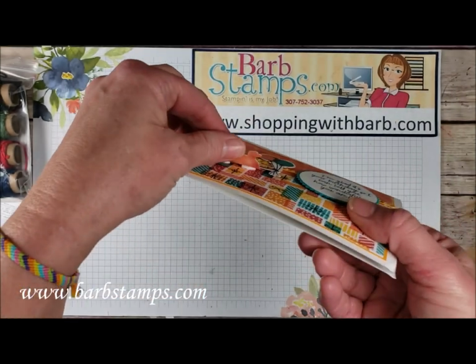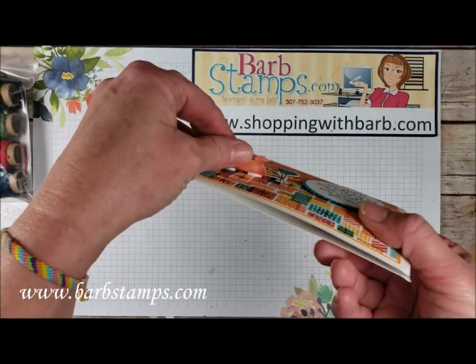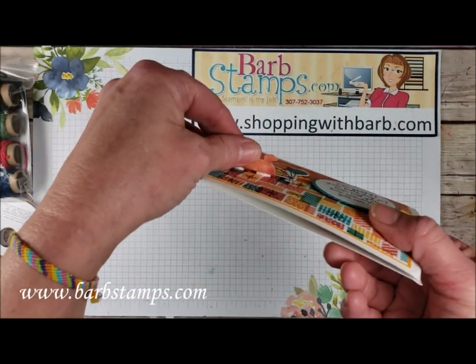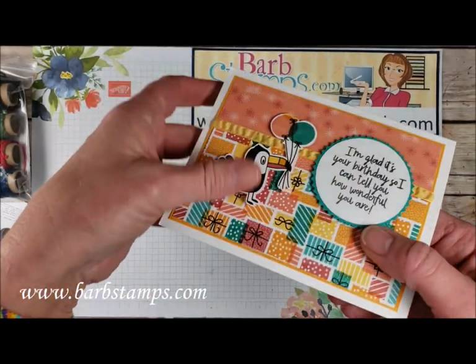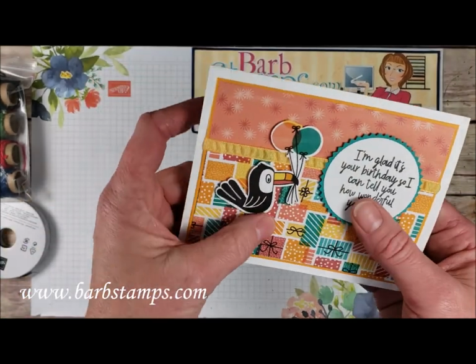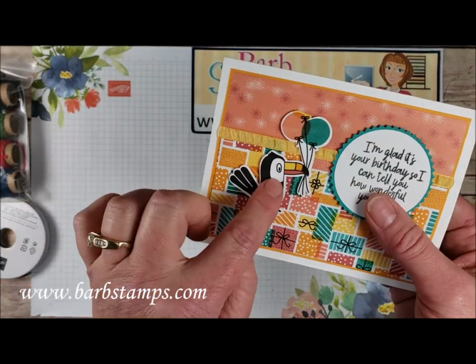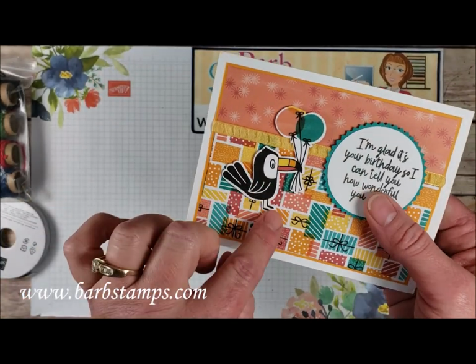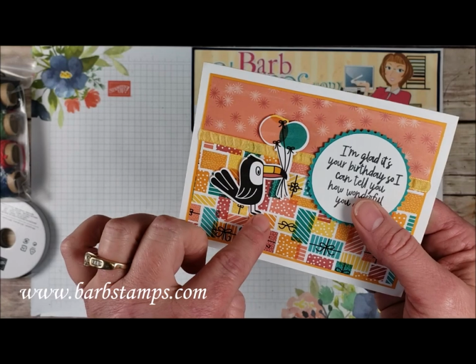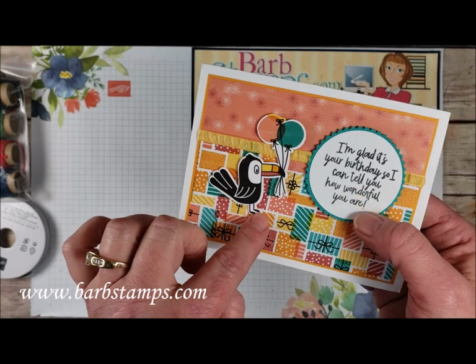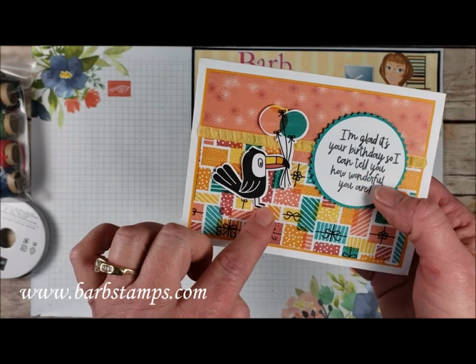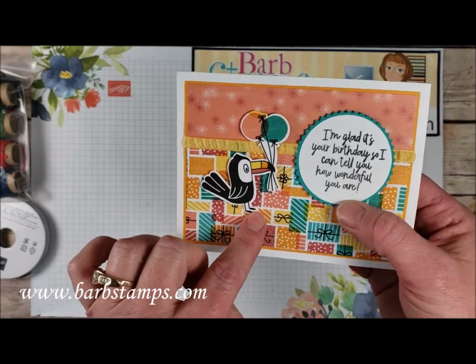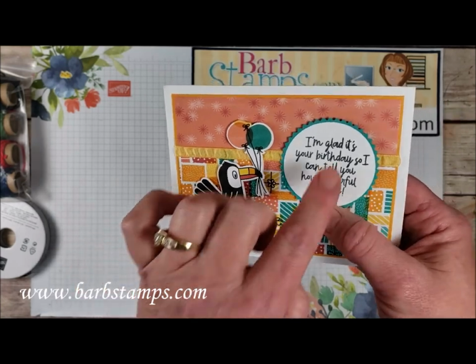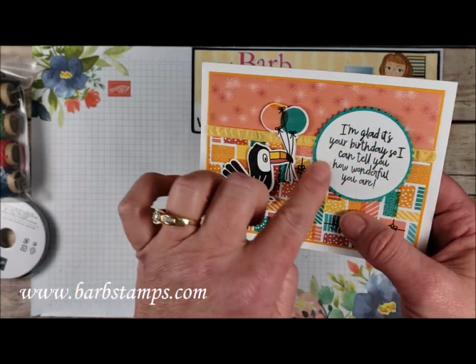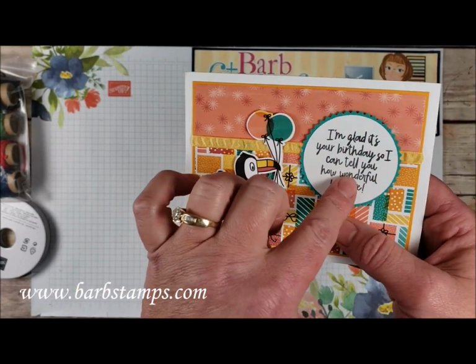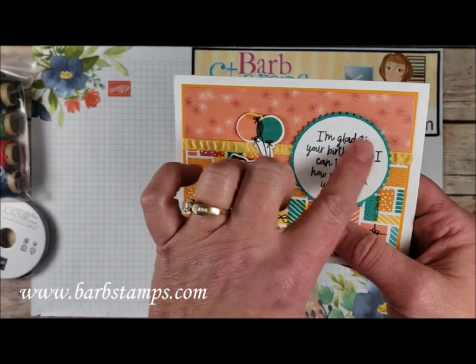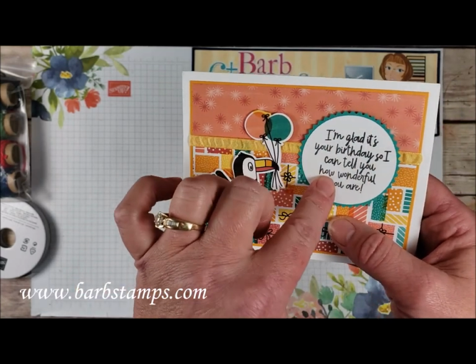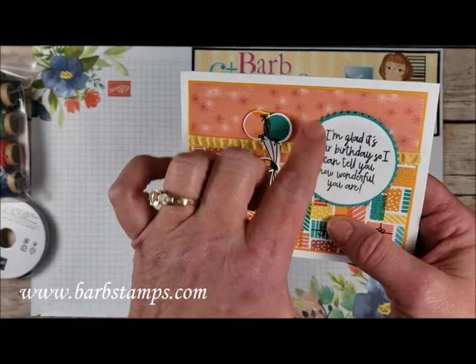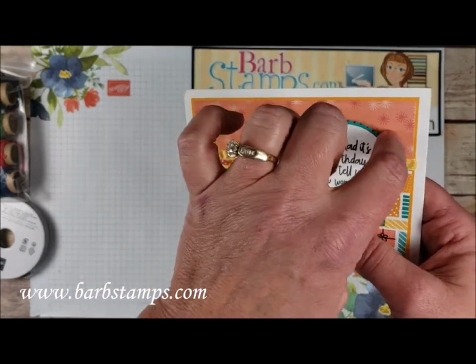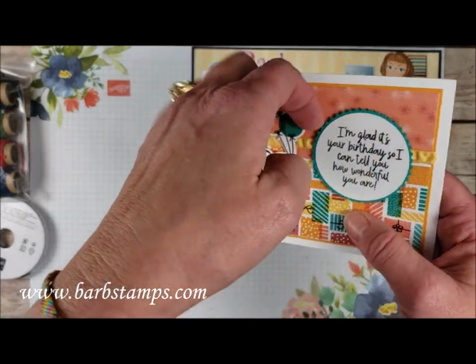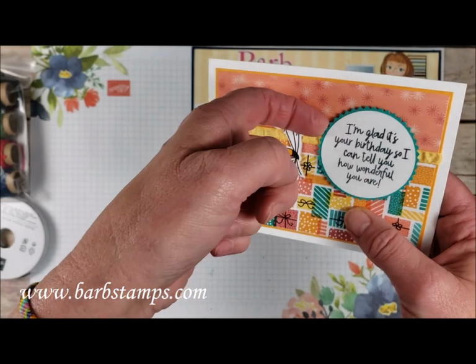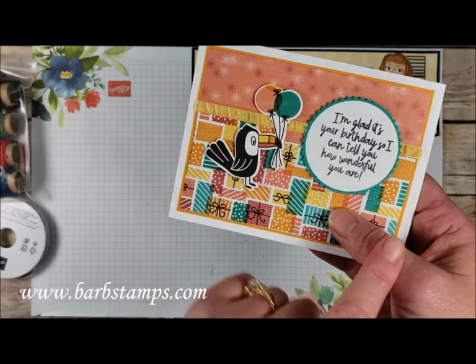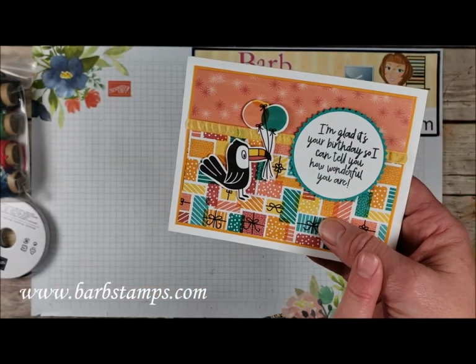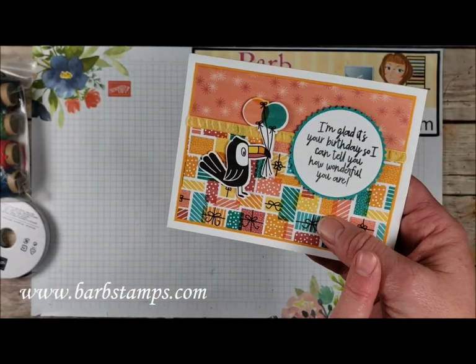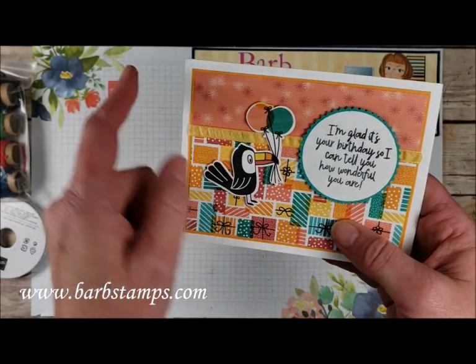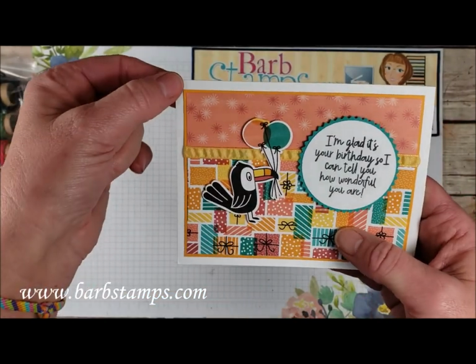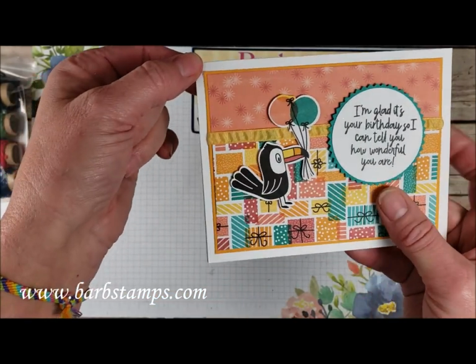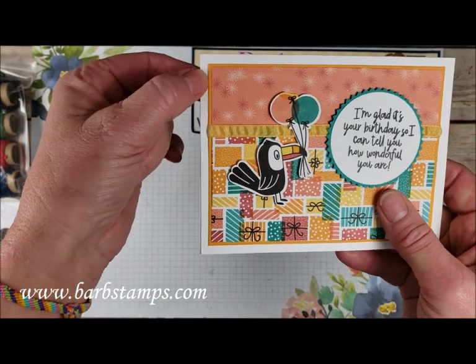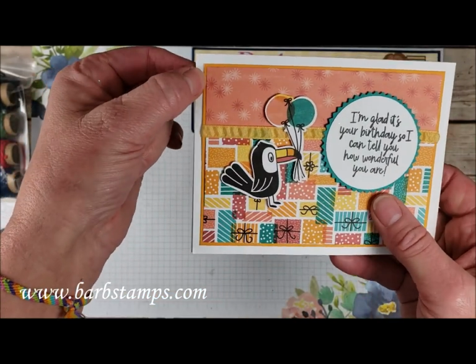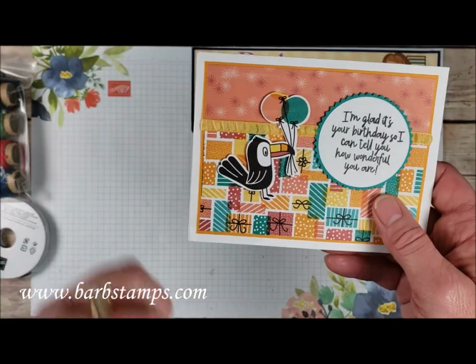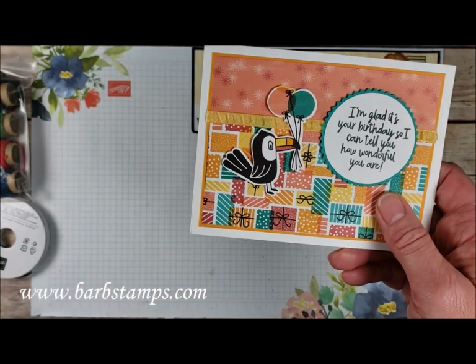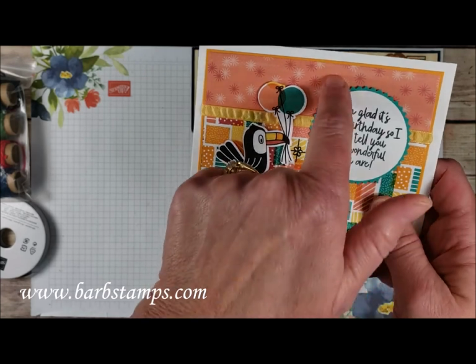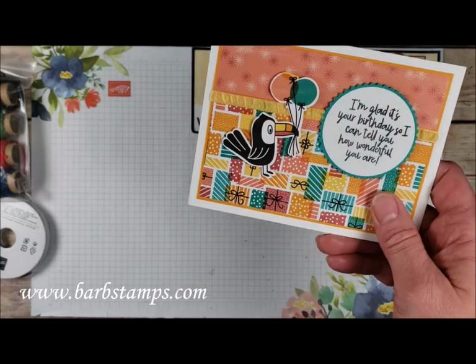Our little toucan friend was also snipped out — you can use the die or a pair of scissors to get him out of the Designer Series paper. And then we've got our sentiment piece here, and then we've got a starburst punch in the background. We have a layer of Whisper White, then Mango Melody, and then this is Bermuda Bay.